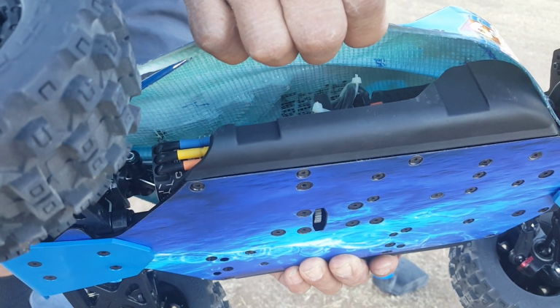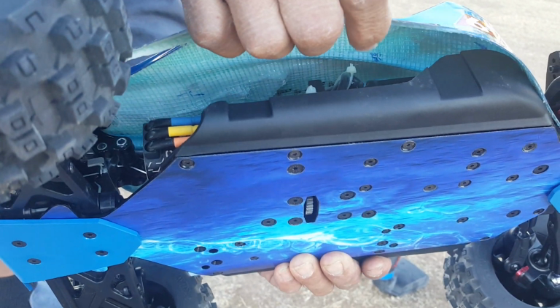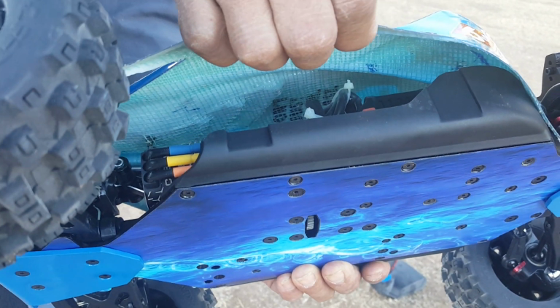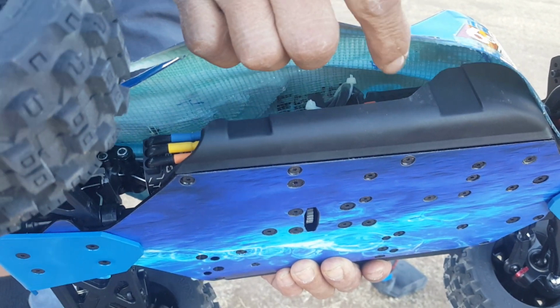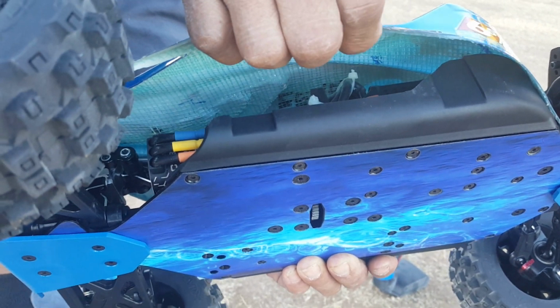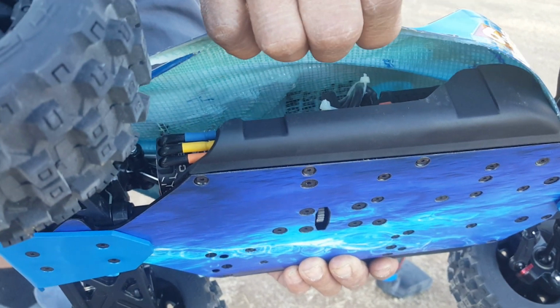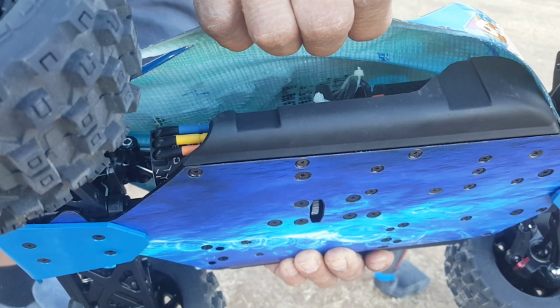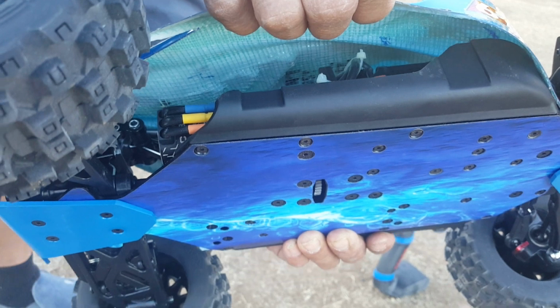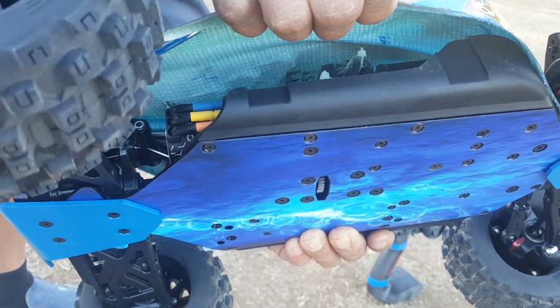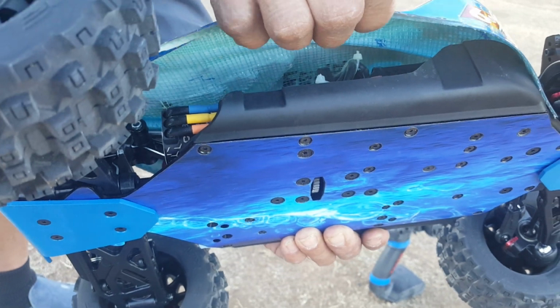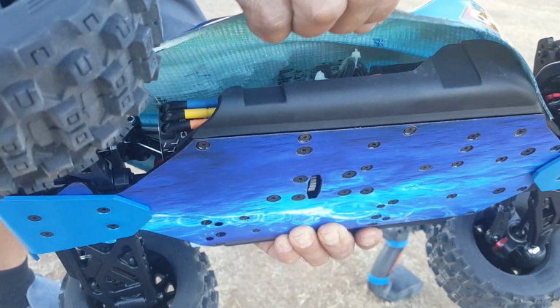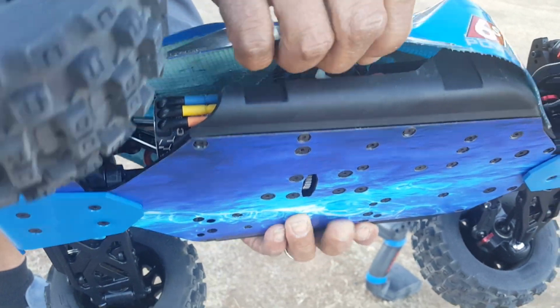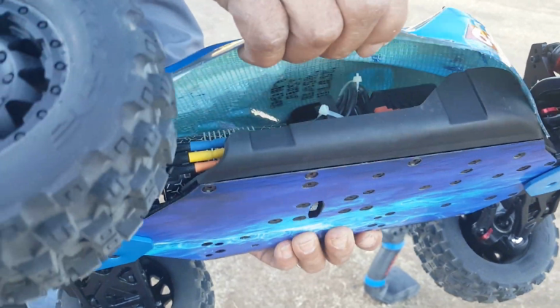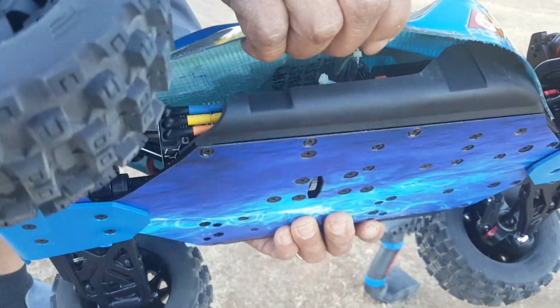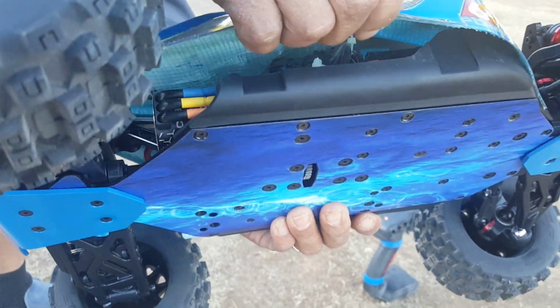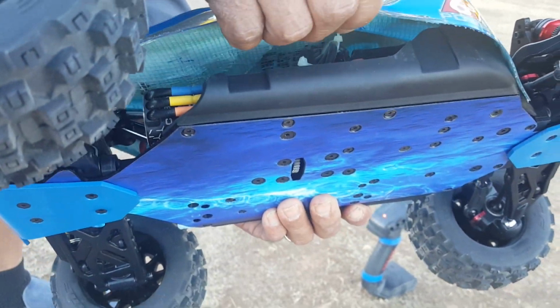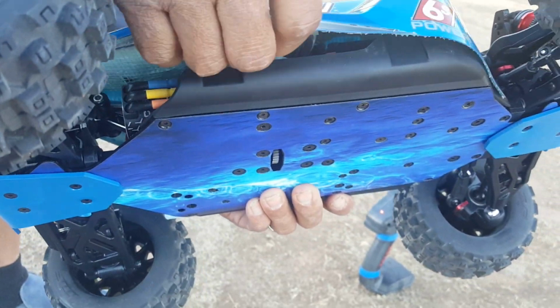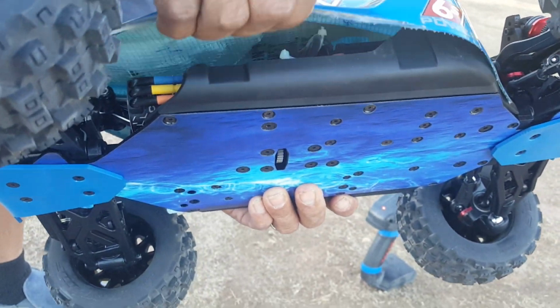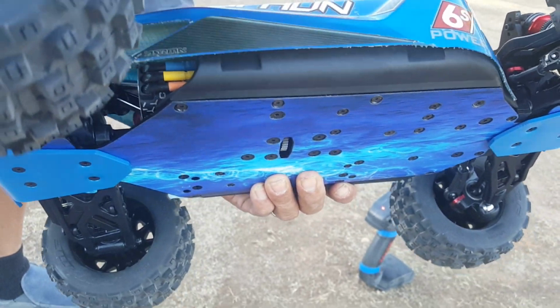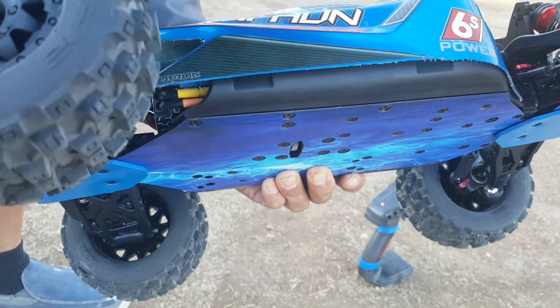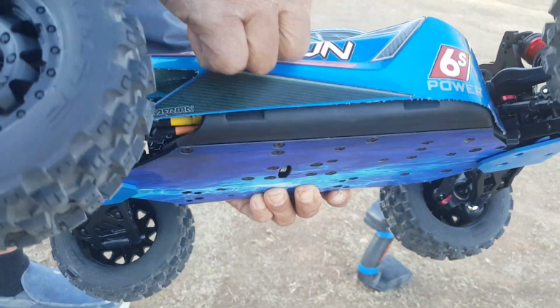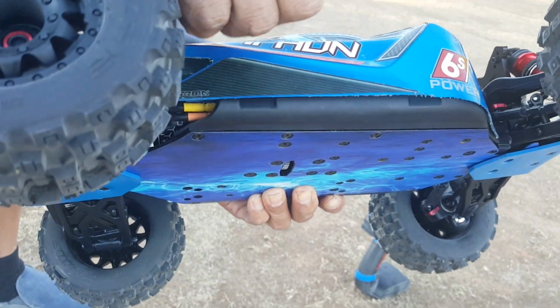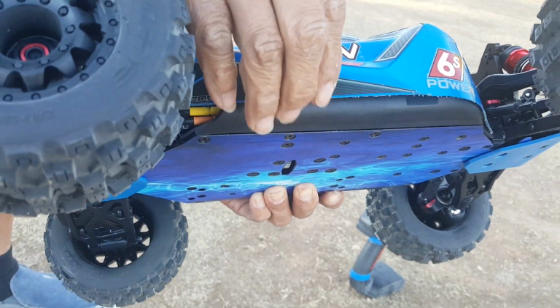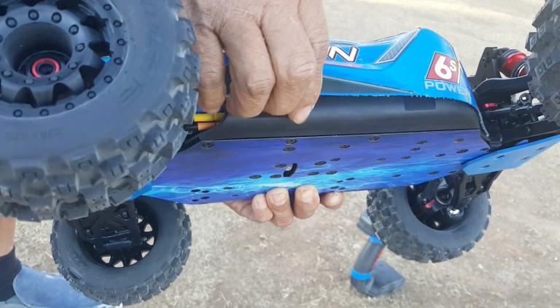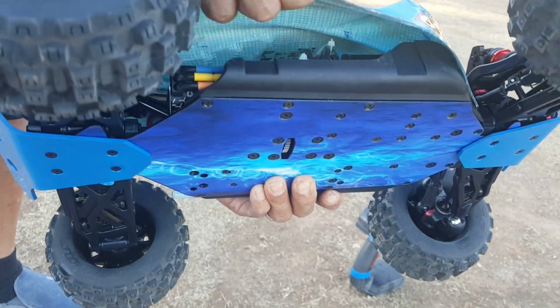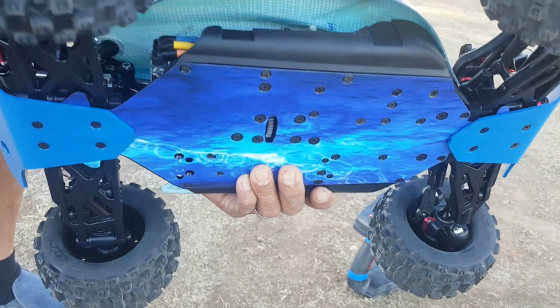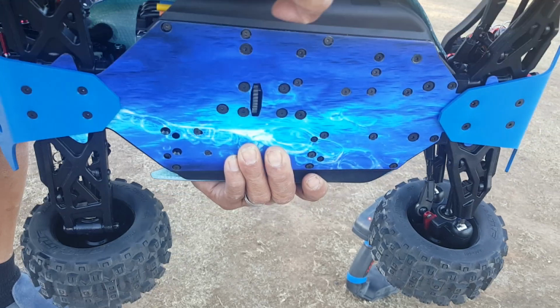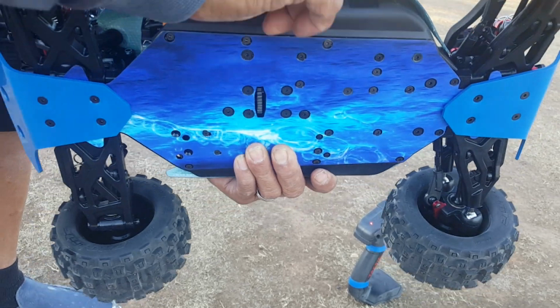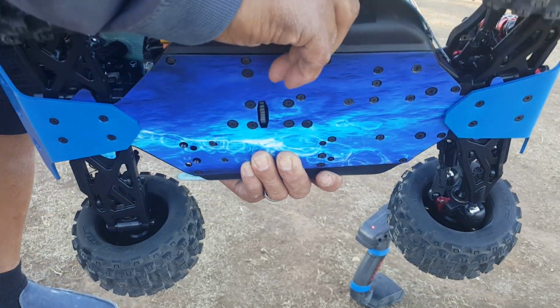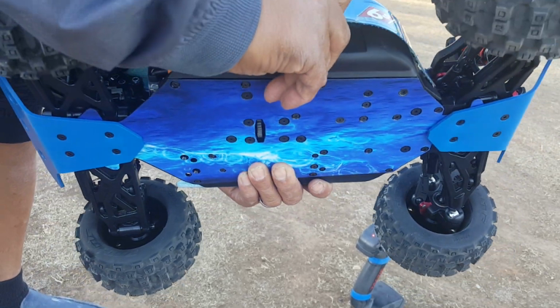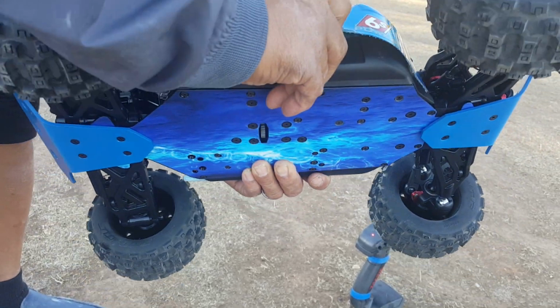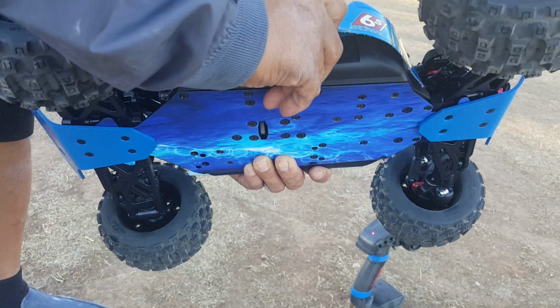I reinforced the body with E6000 and drywall self-adhesive mesh tape. It took a little long time but it's good to get the body strength in there — it's much more stronger now. Alright, I'm going to turn it on, here we go guys.